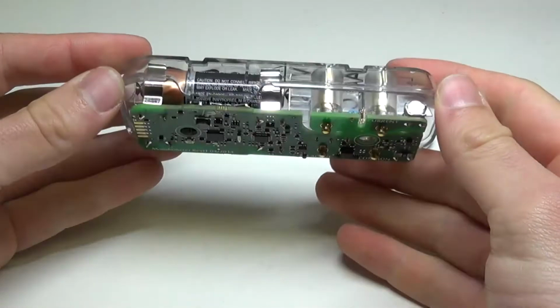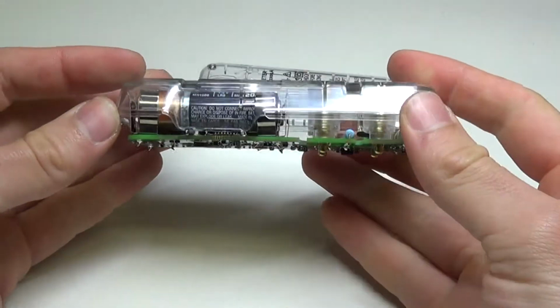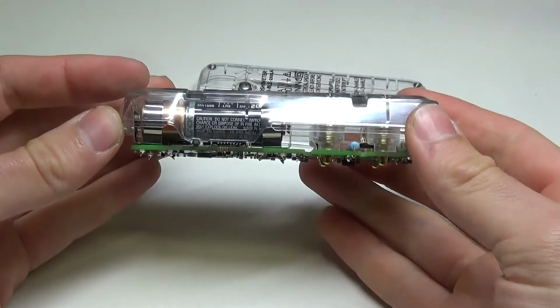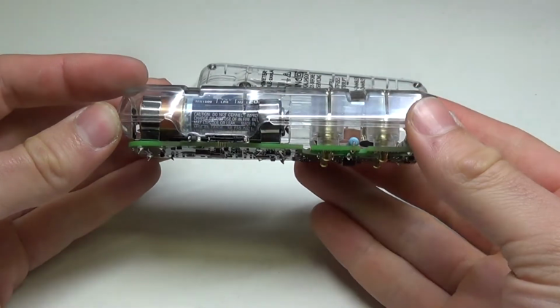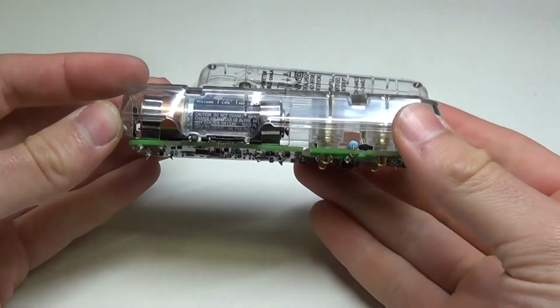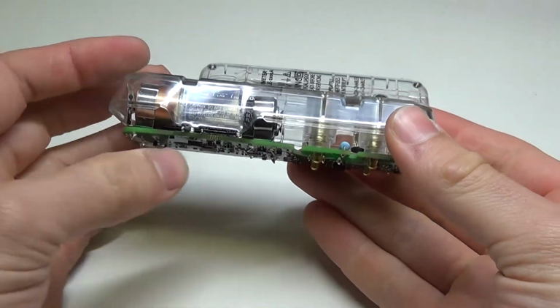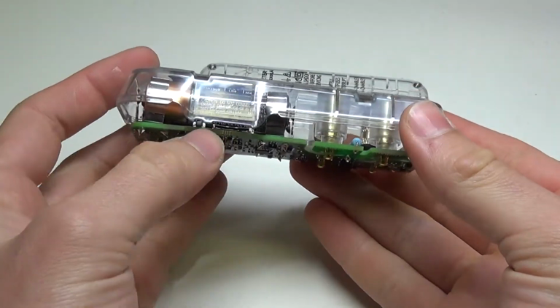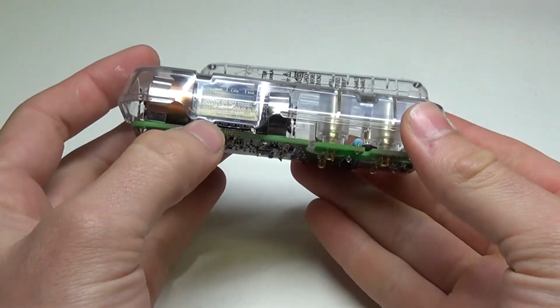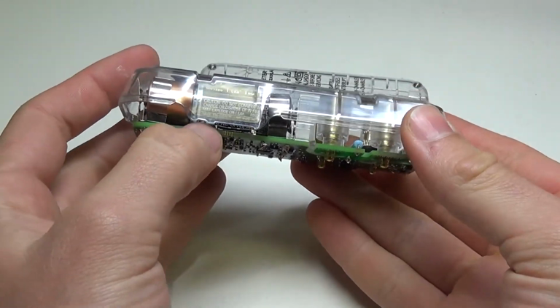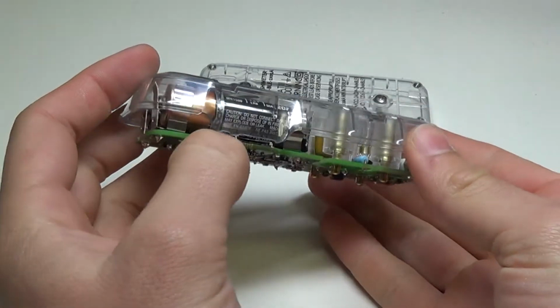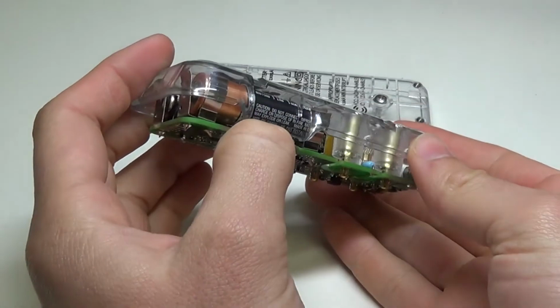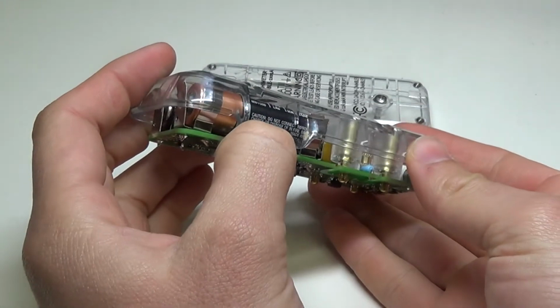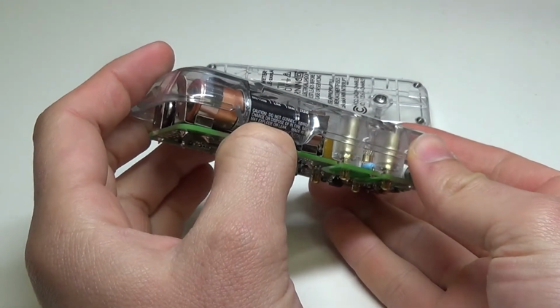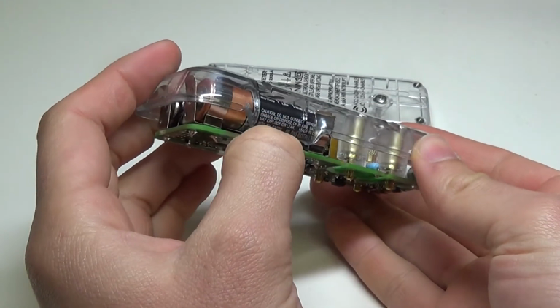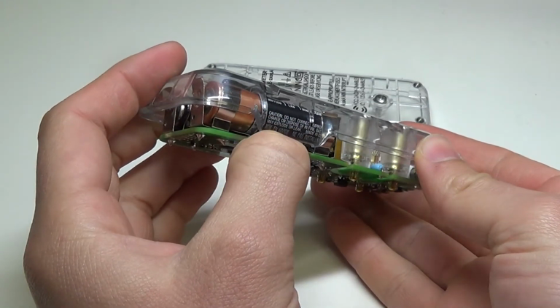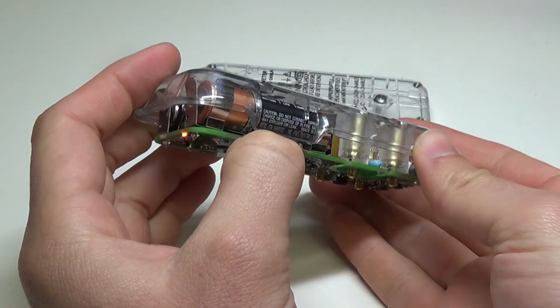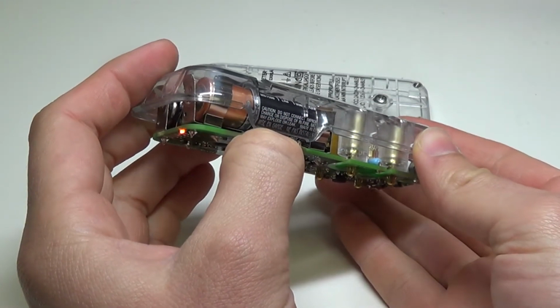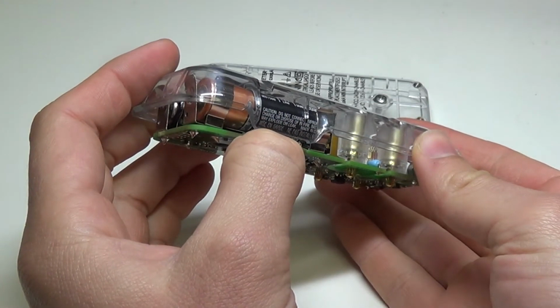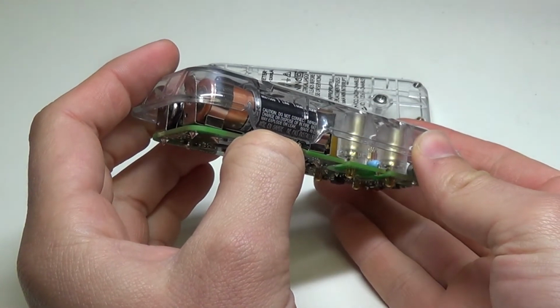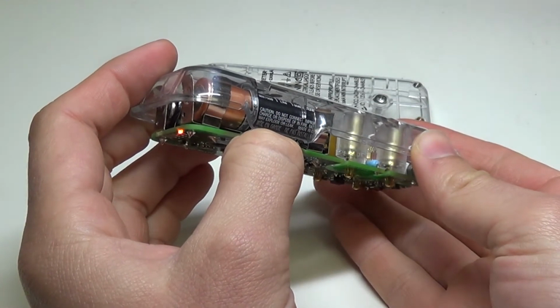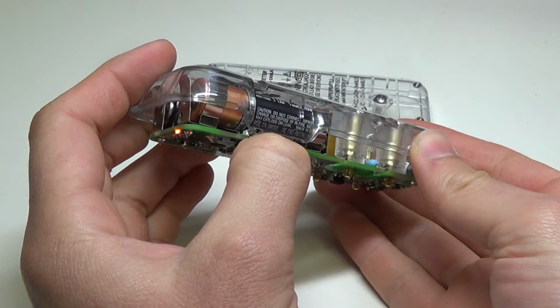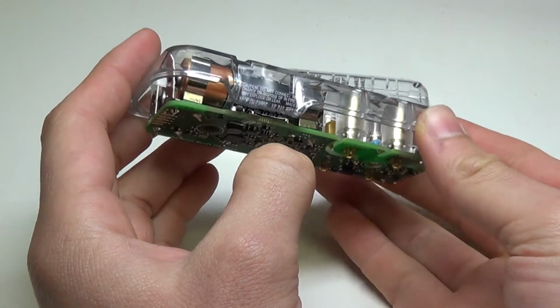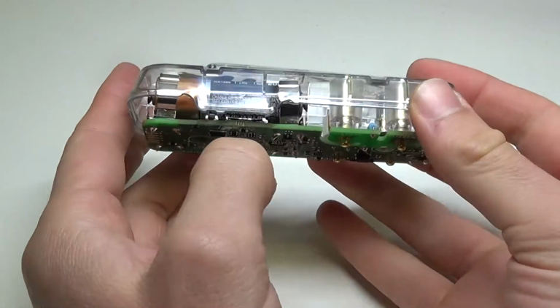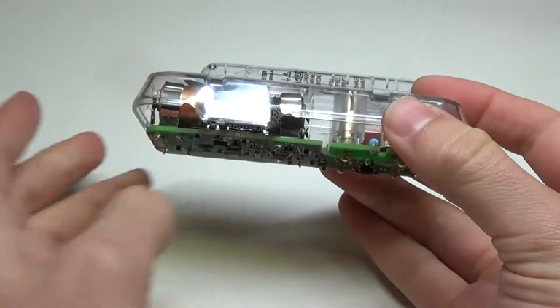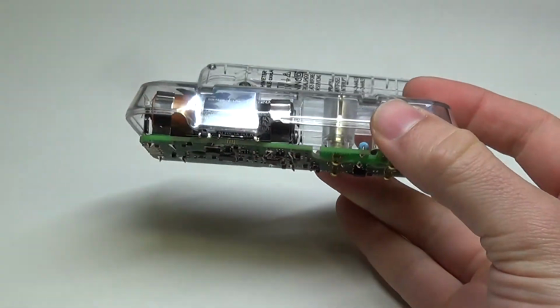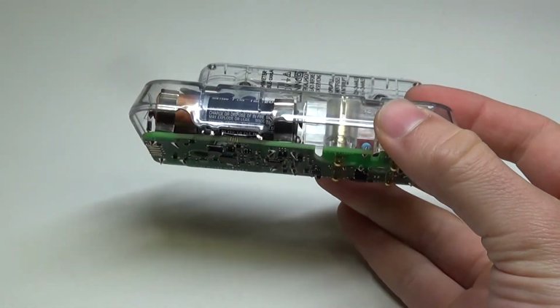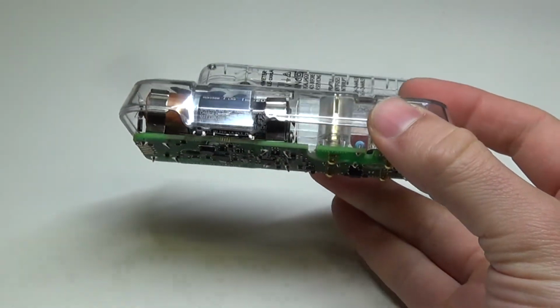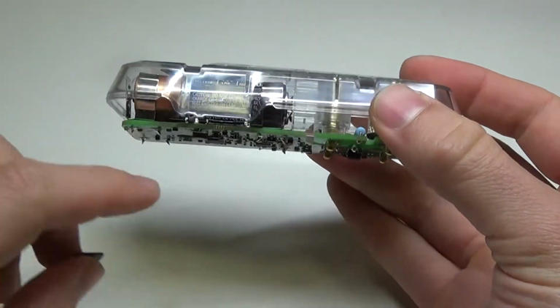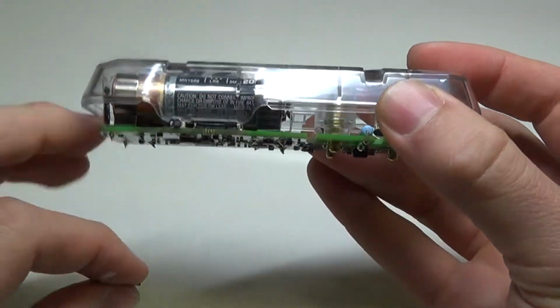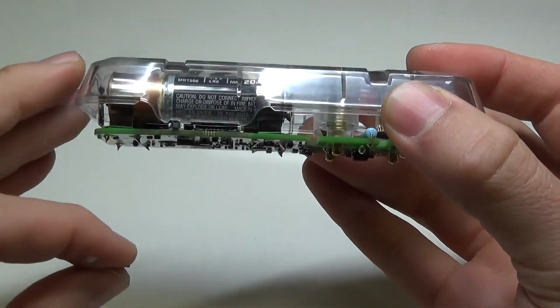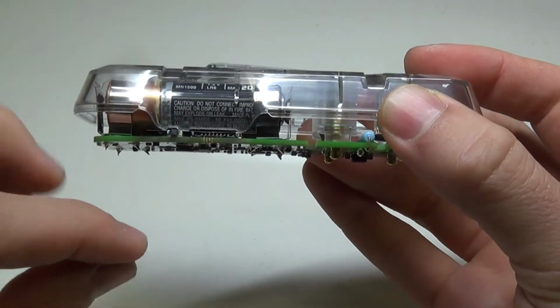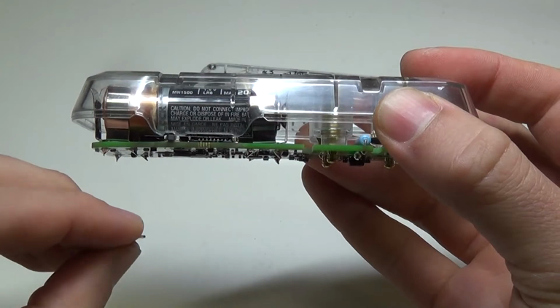From here, you can access the reset button, which is this small button here. Pressing this will do a hard reset of the meter. You can also access the SD card slot, which is right there.